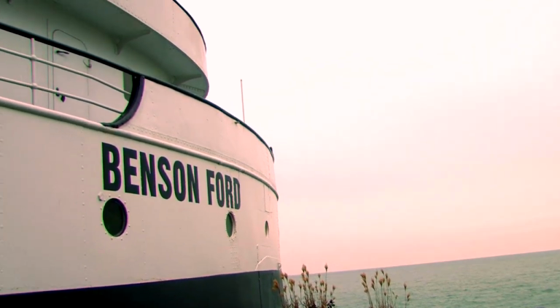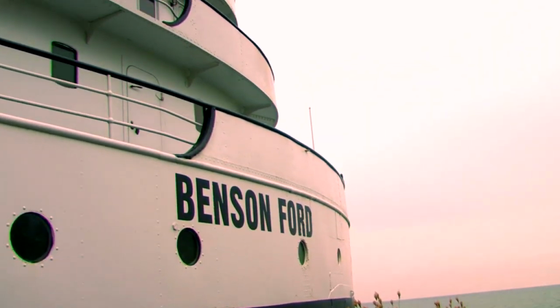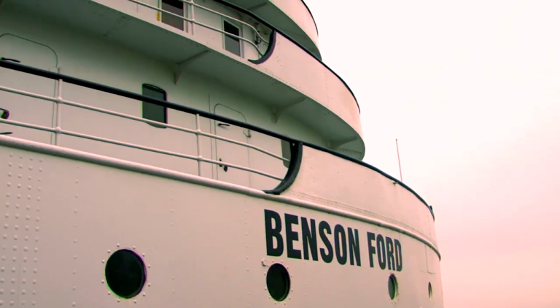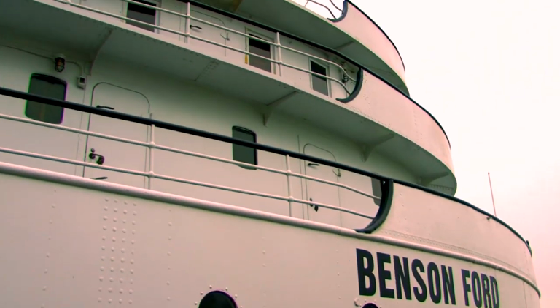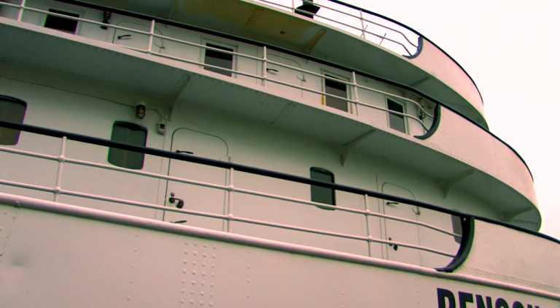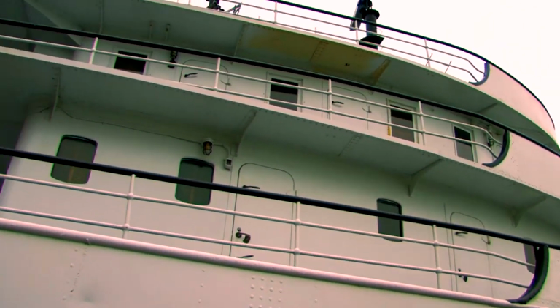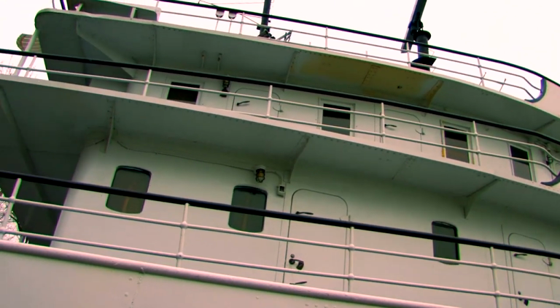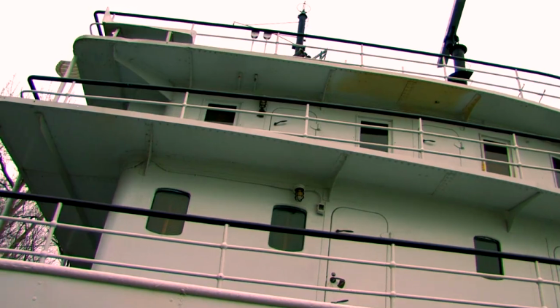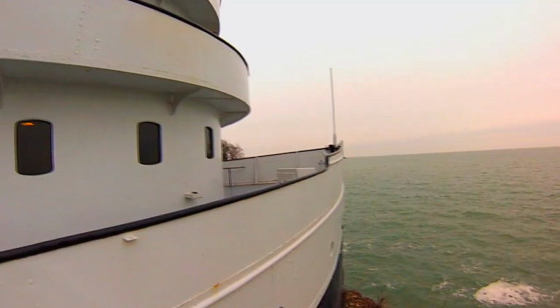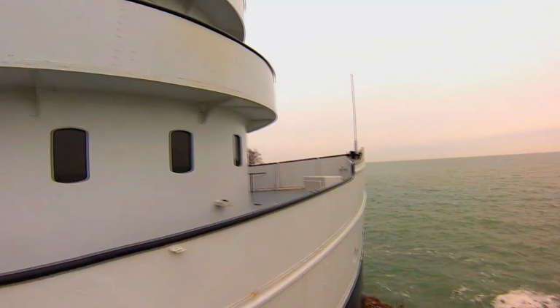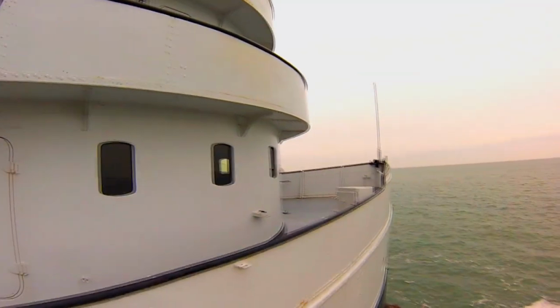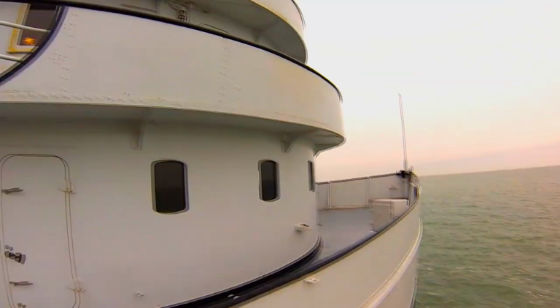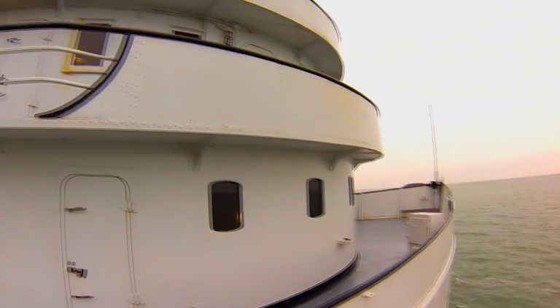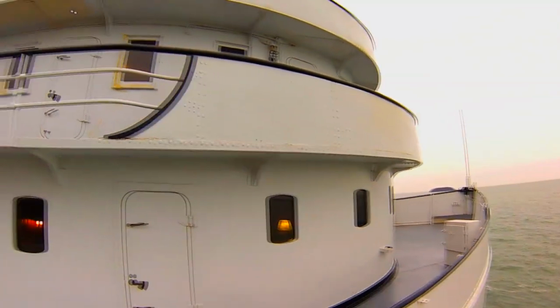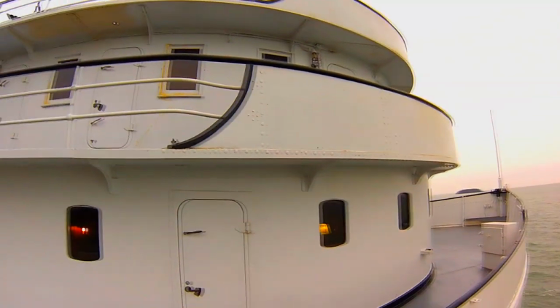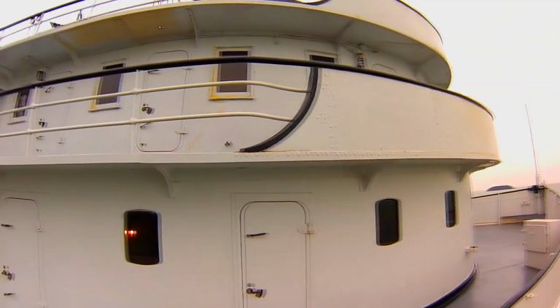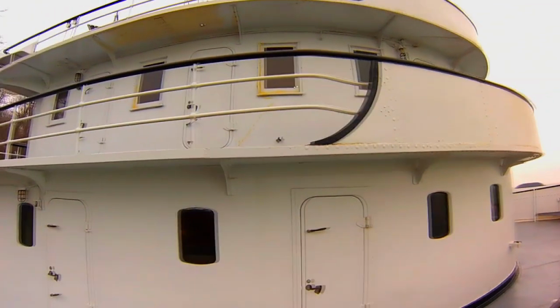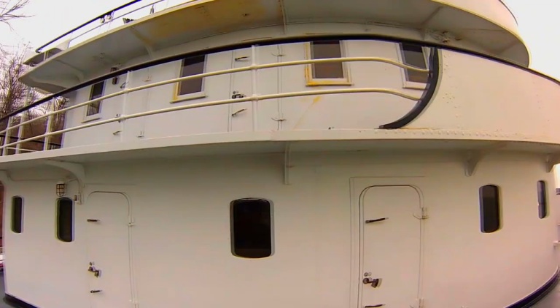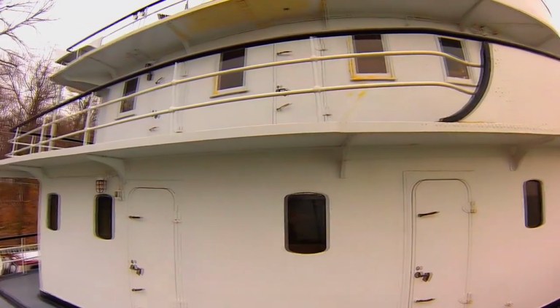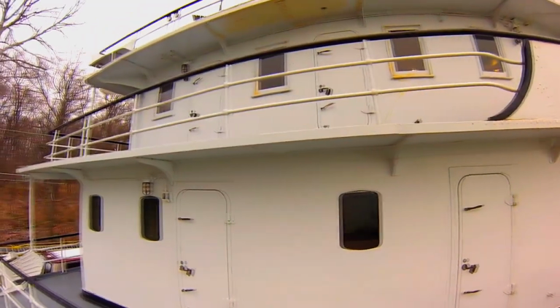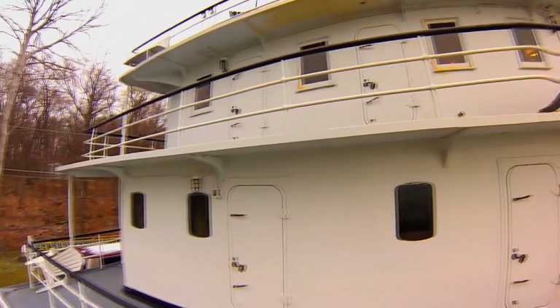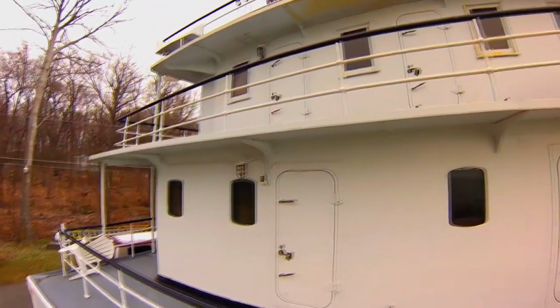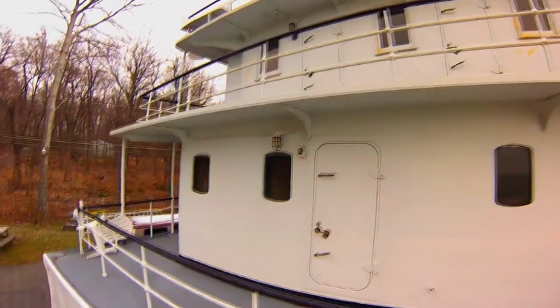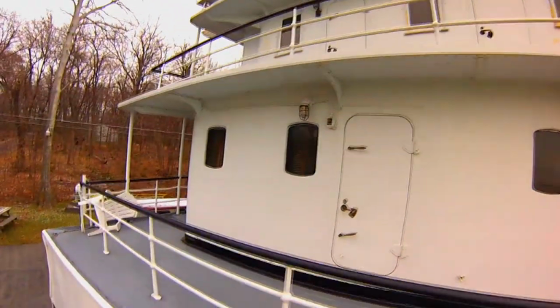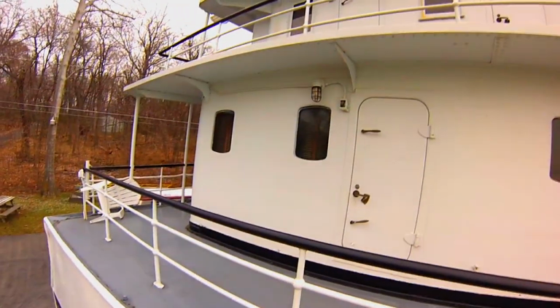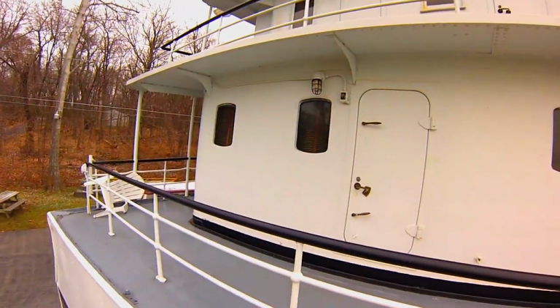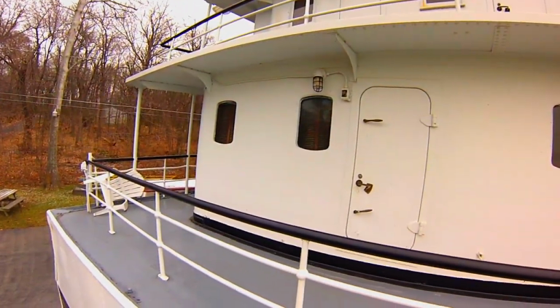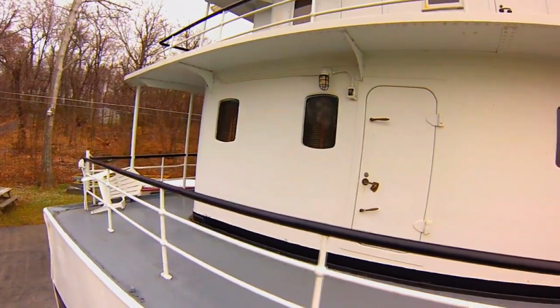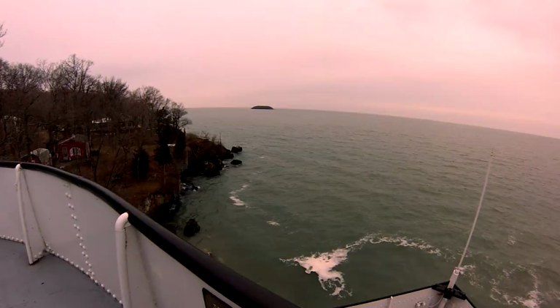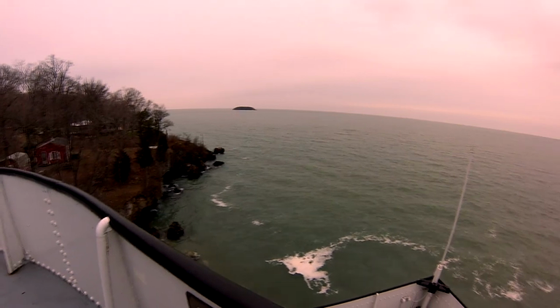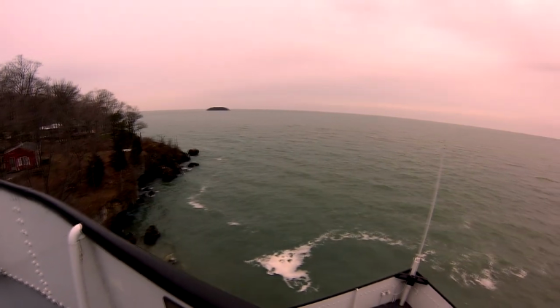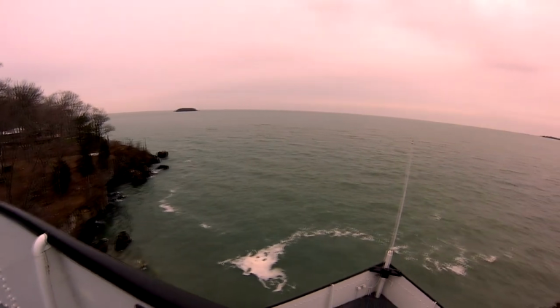After over 50 years of service it was decommissioned and eventually sold to Frank J. Sullivan of Sullivan Marine in Cleveland, Ohio. After years of deciding what her fate would be, Sullivan decided to salvage the forward structure and forecastle deck and scrap the rest of the ship.